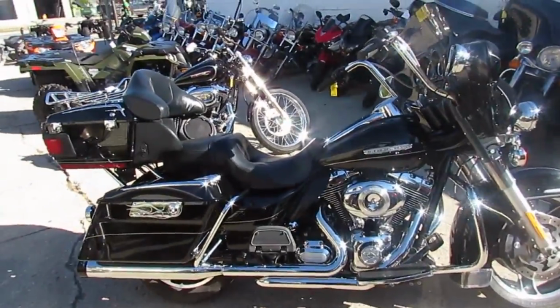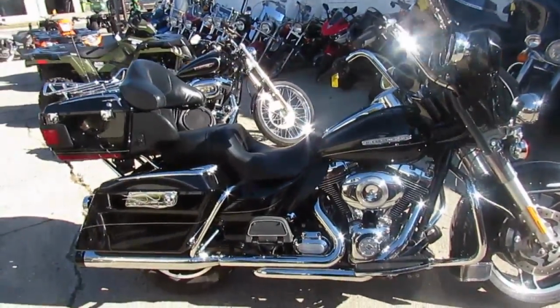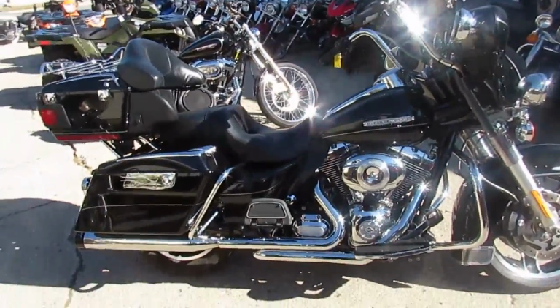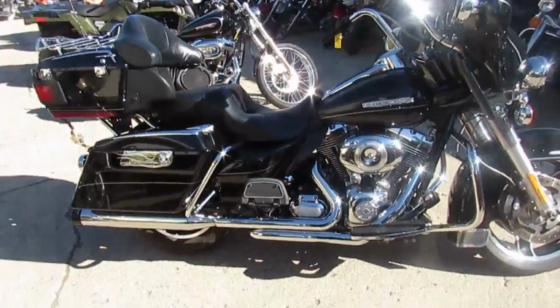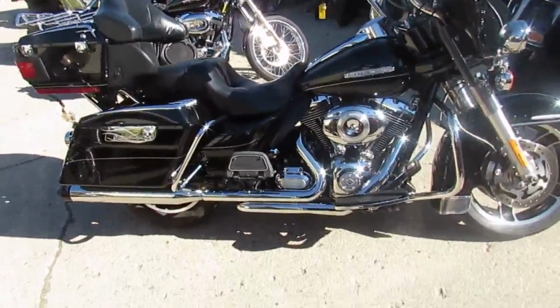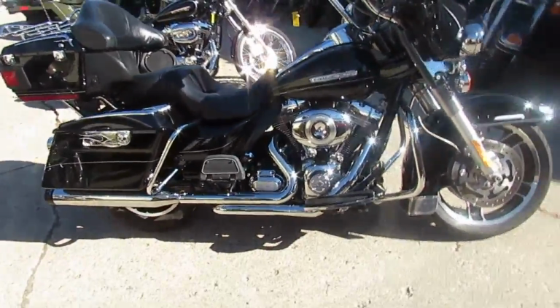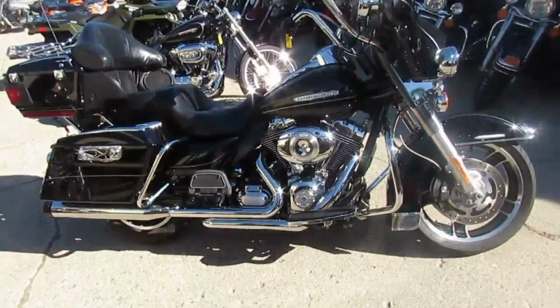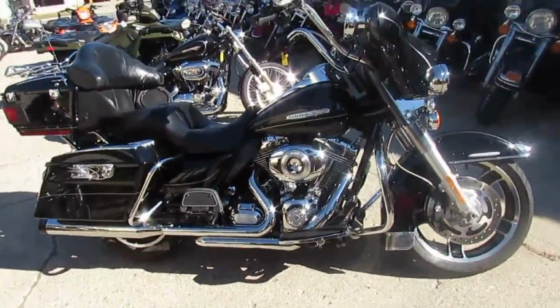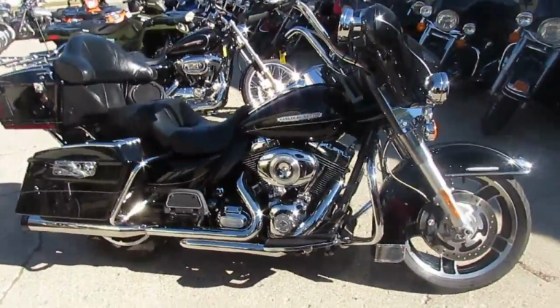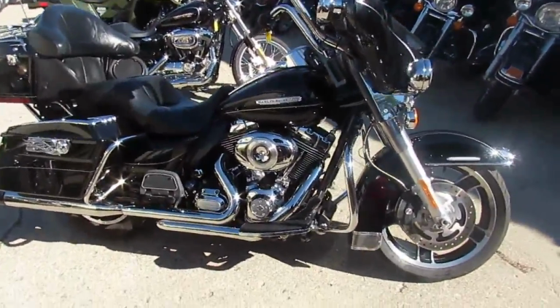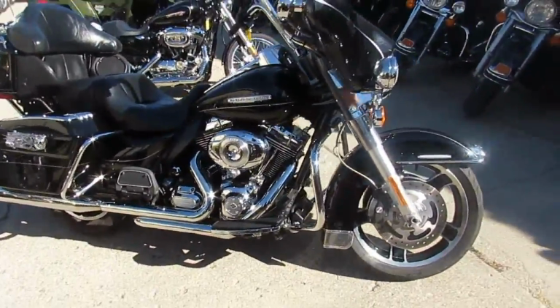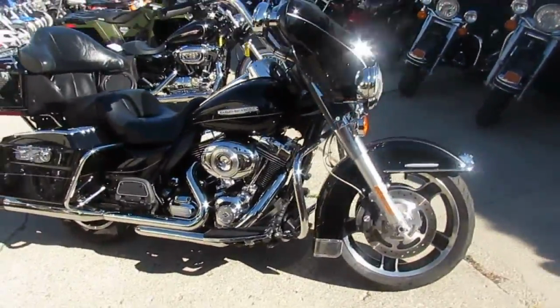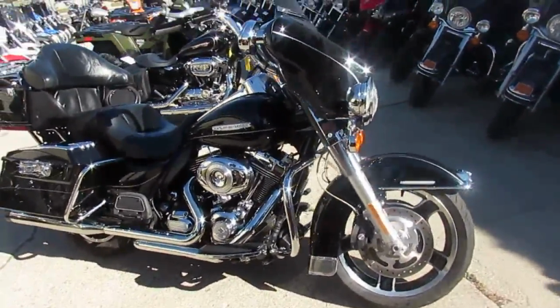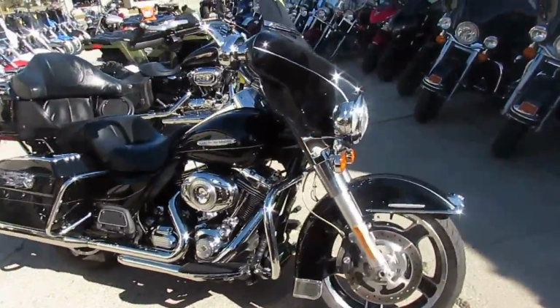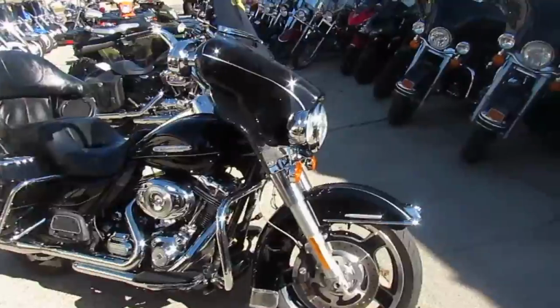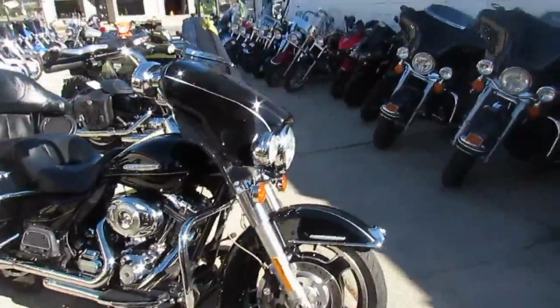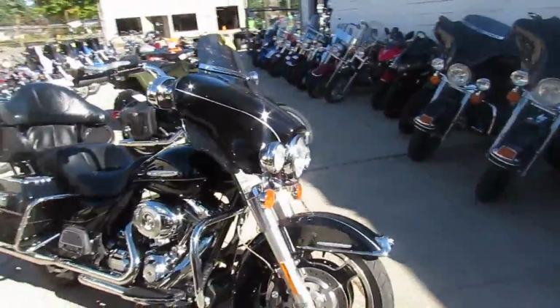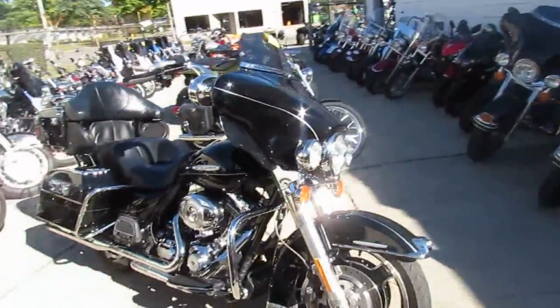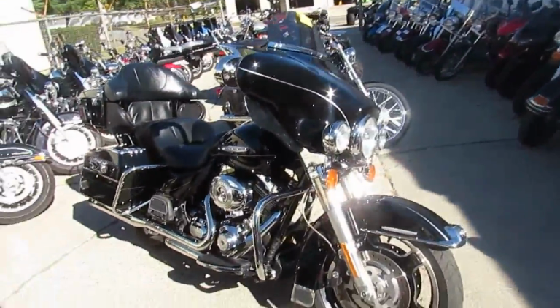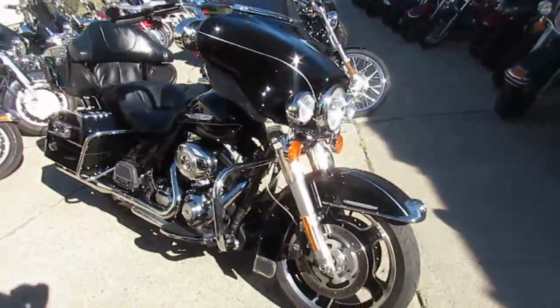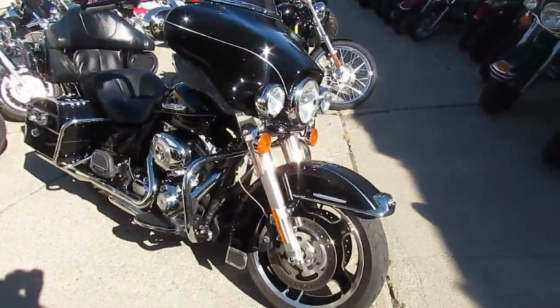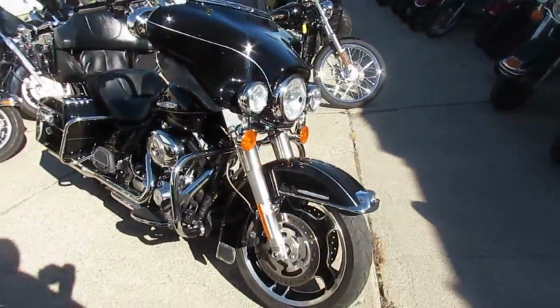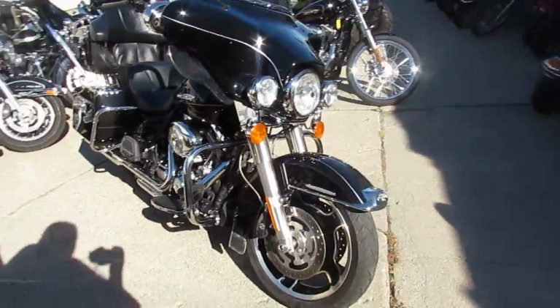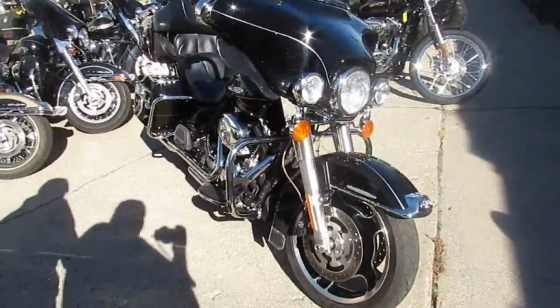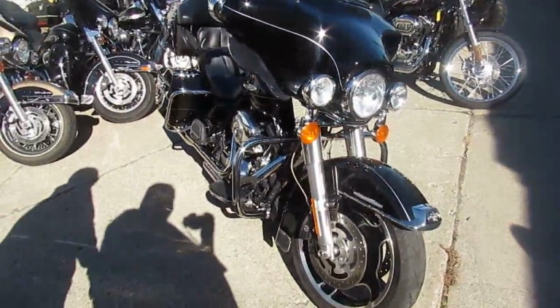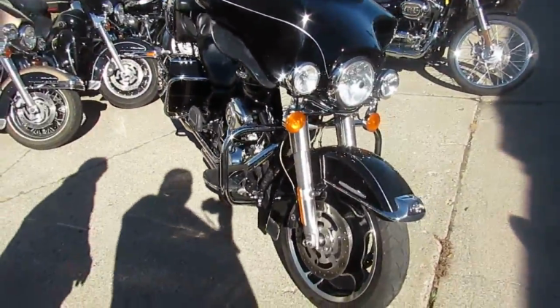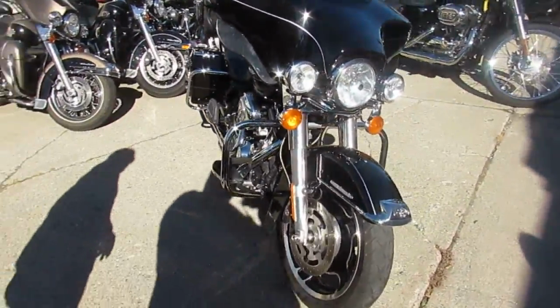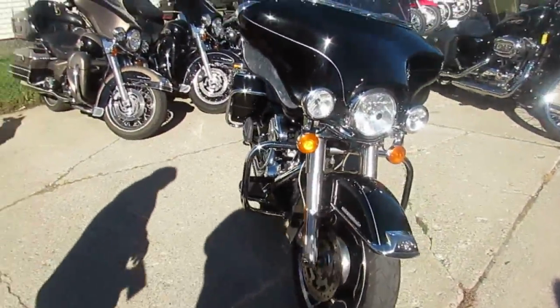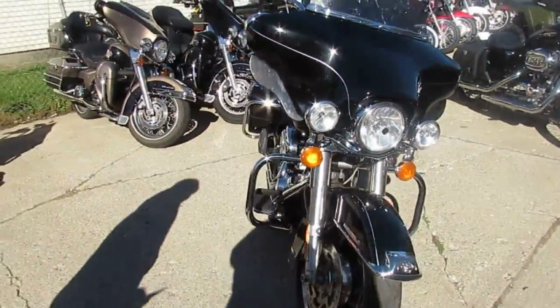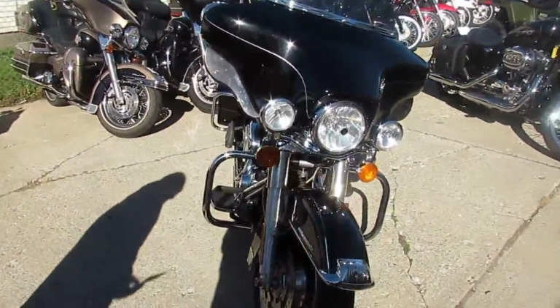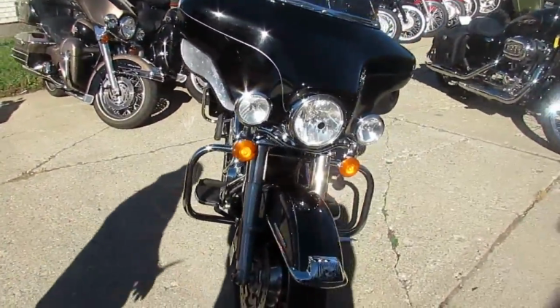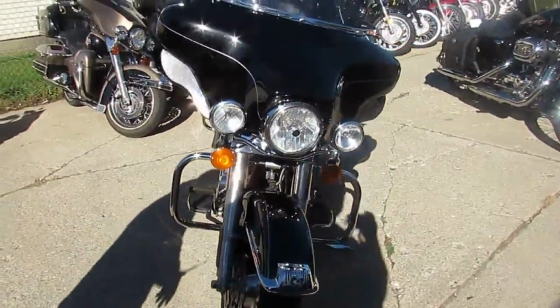Used Harley-Davidson headquarters here. It's a beautiful fall day in Michigan with tons of riding season left. We've got over 500 used bikes and guaranteed financing.